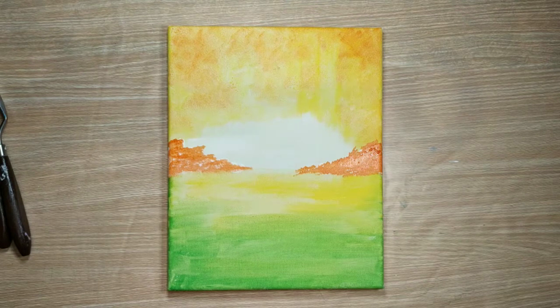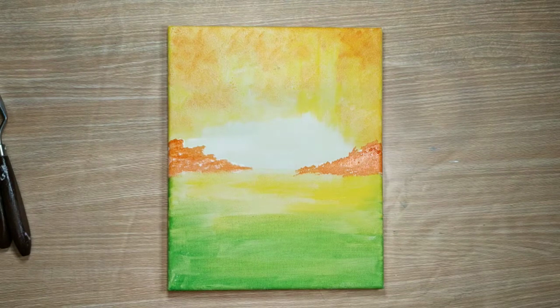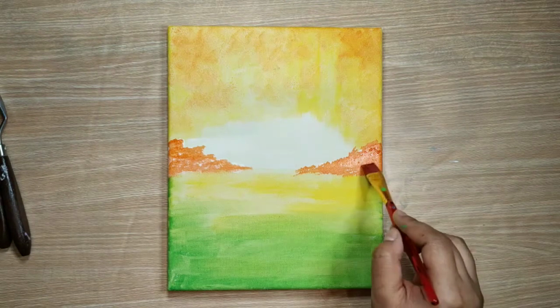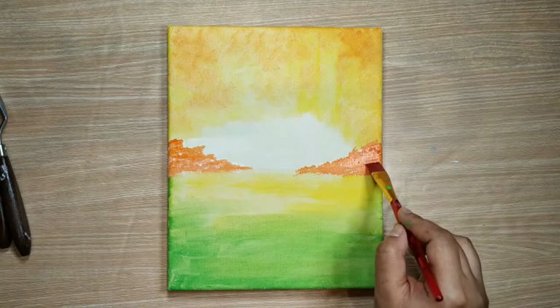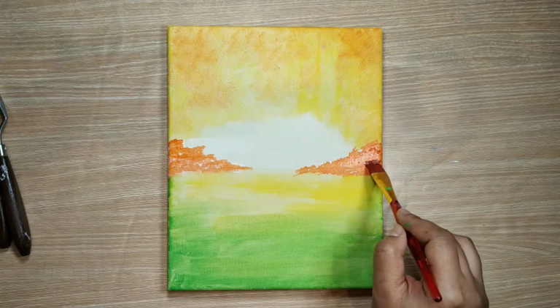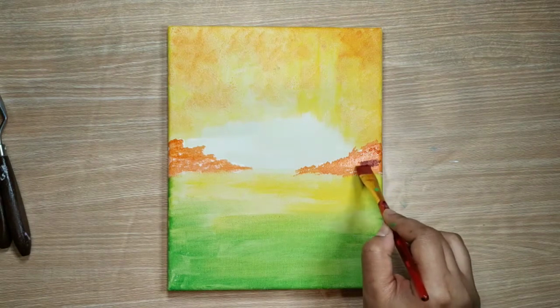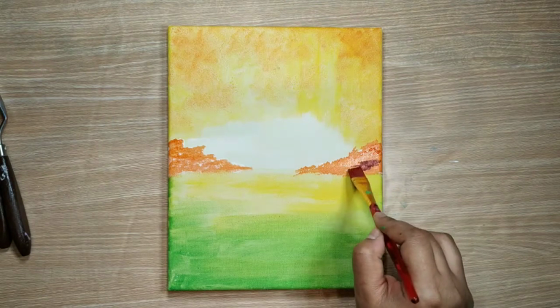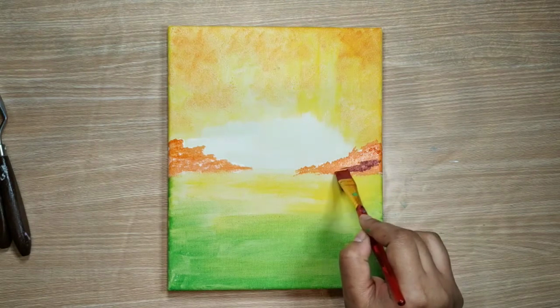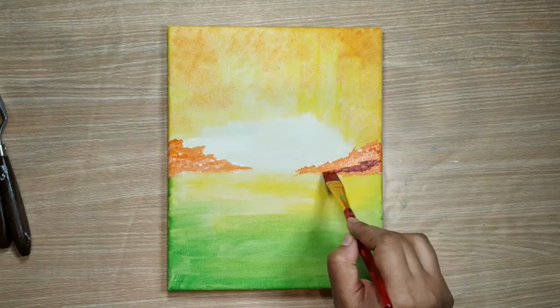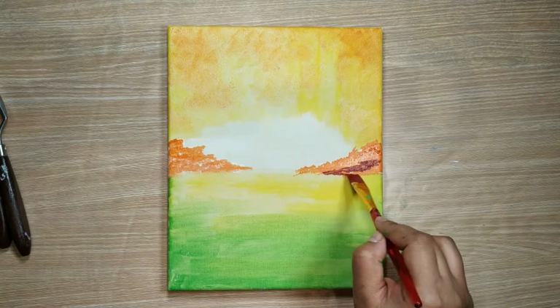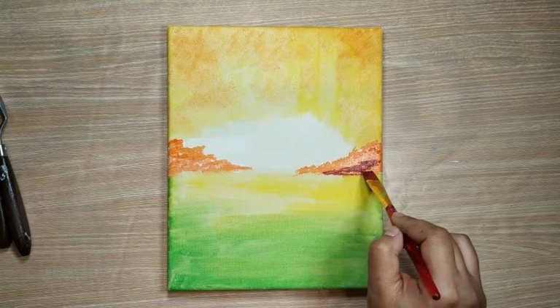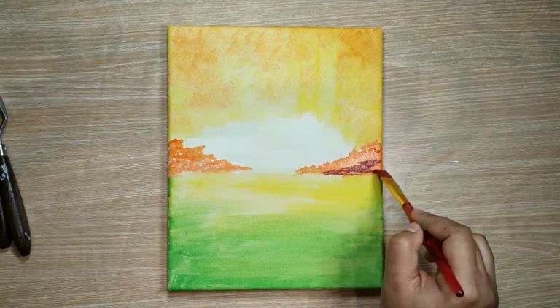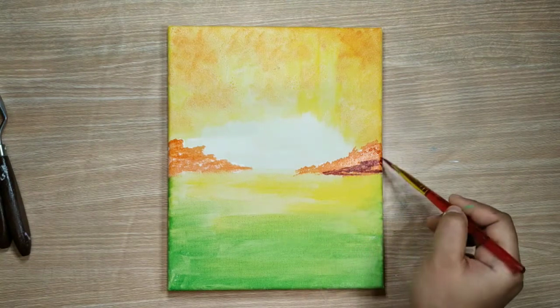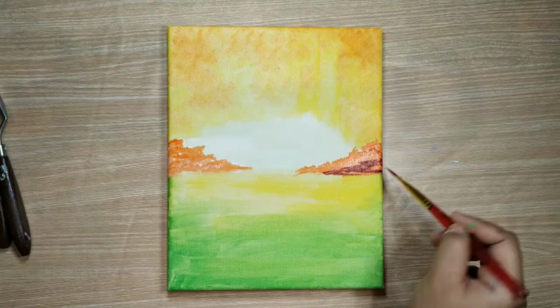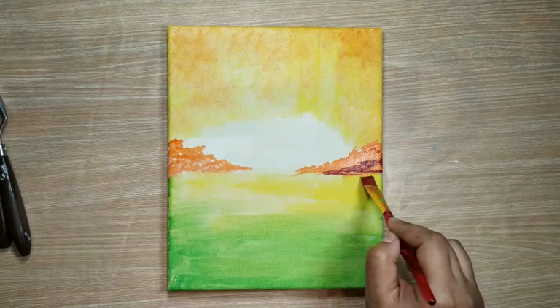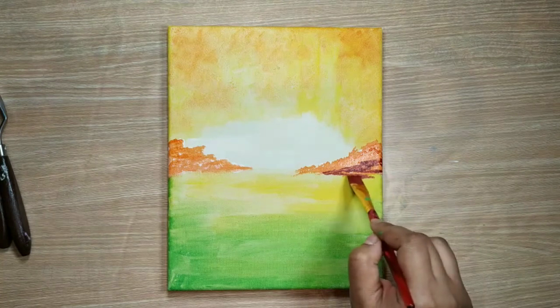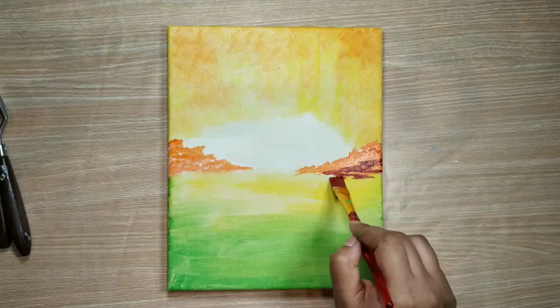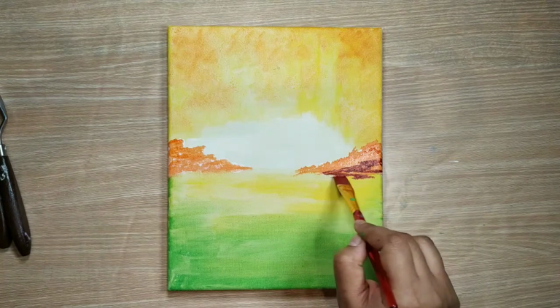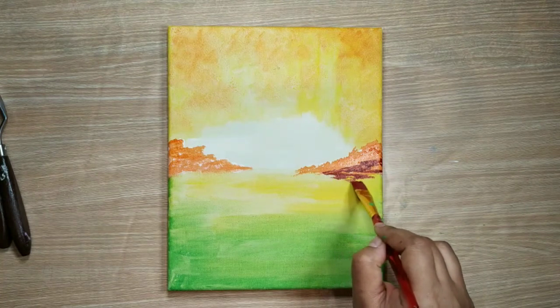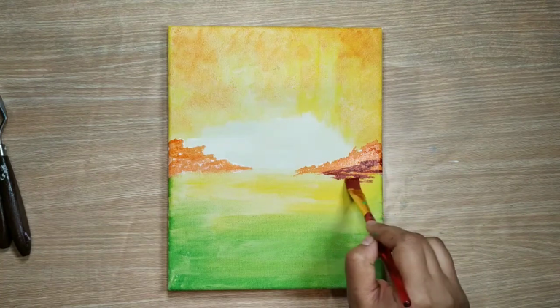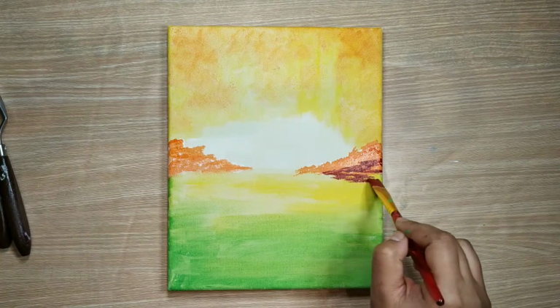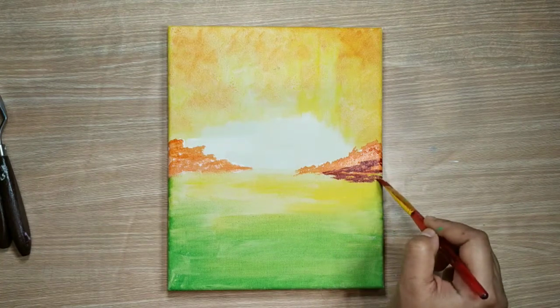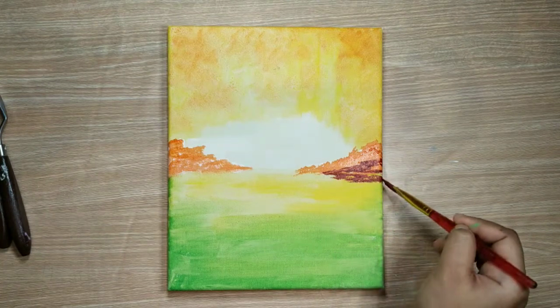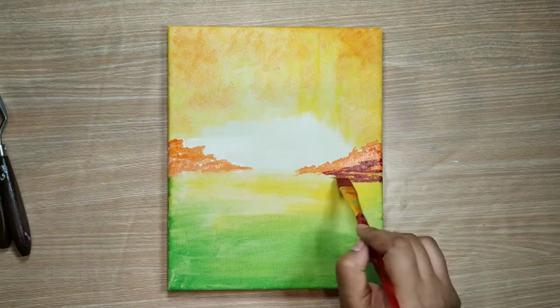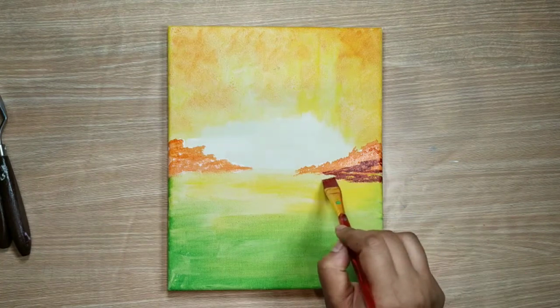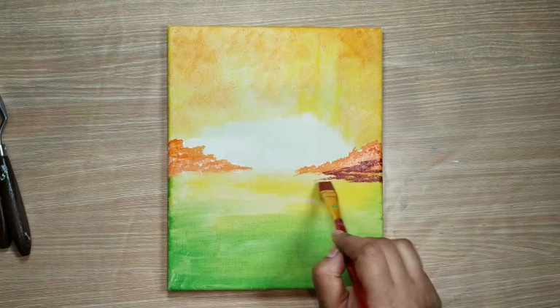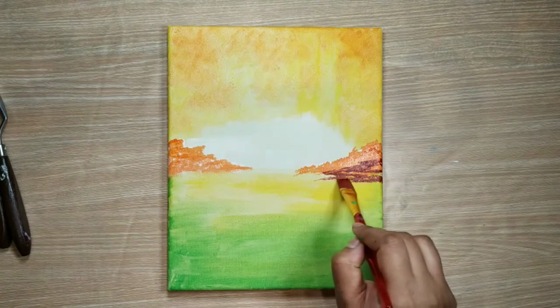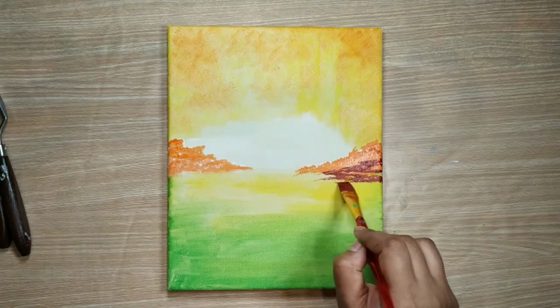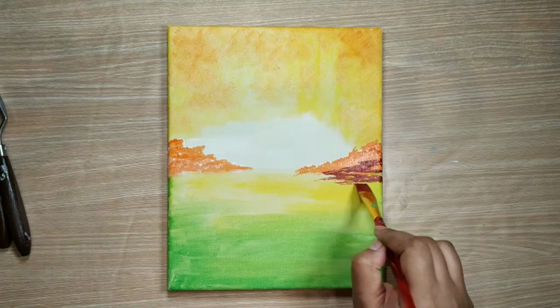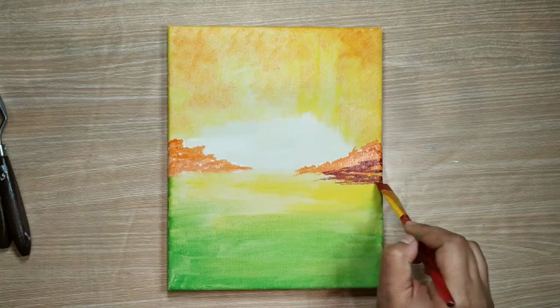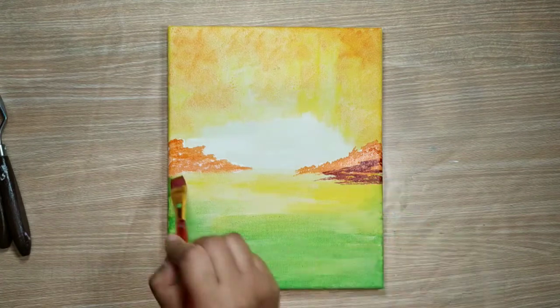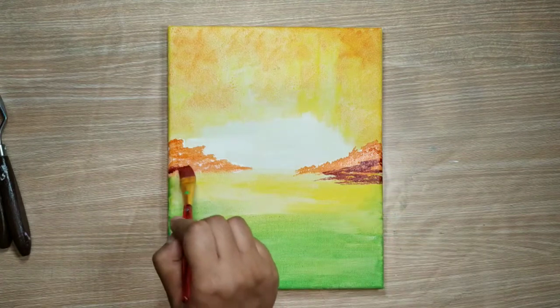I have dried my canvas and with the help of burnt umber, which is actually a shade of brown and red, I will be making some more hills.